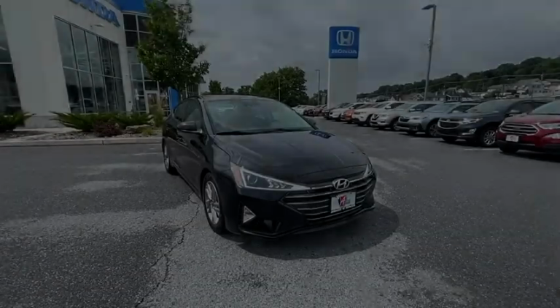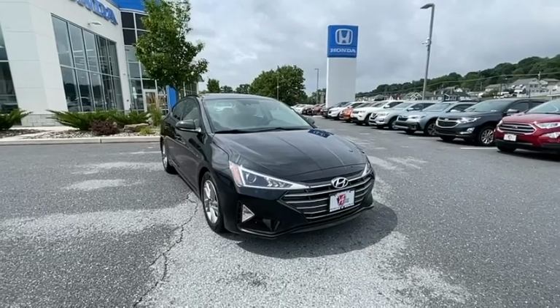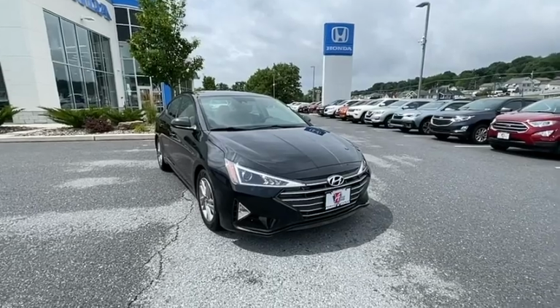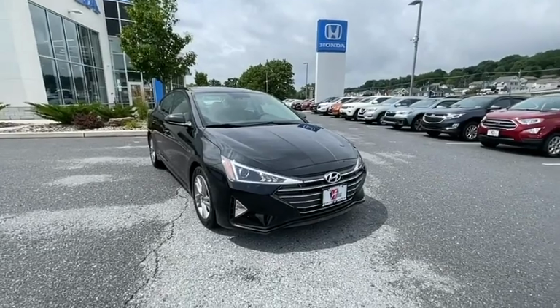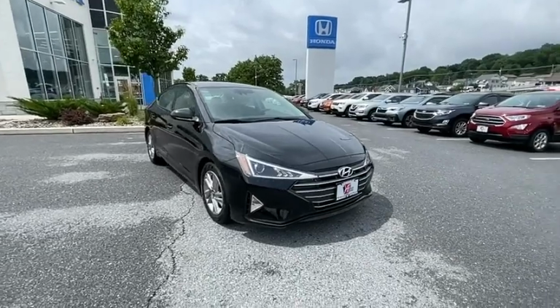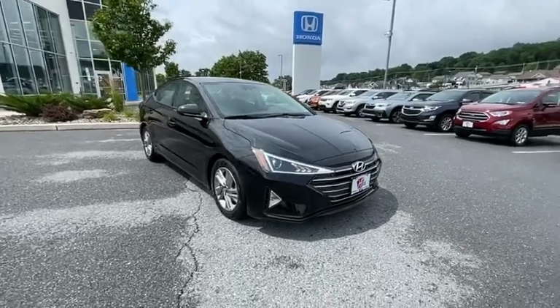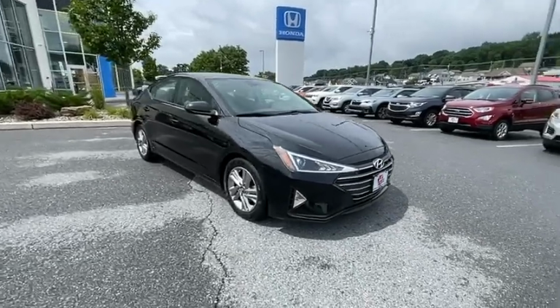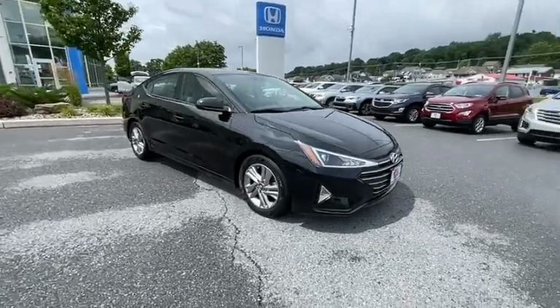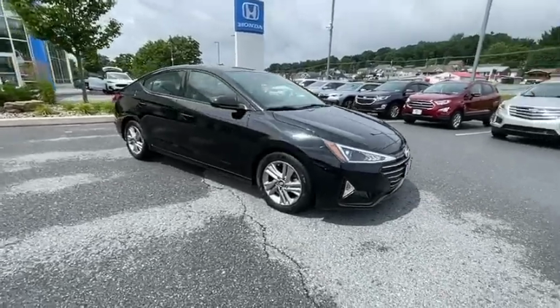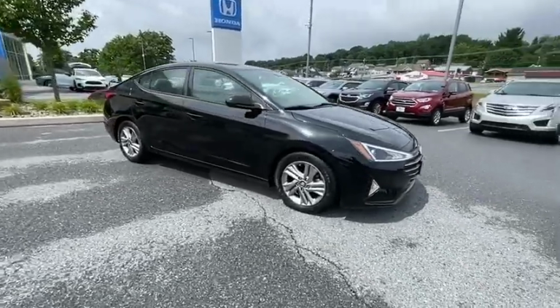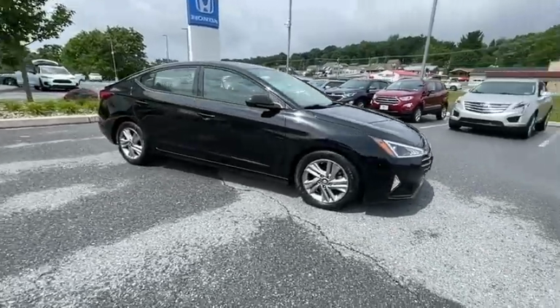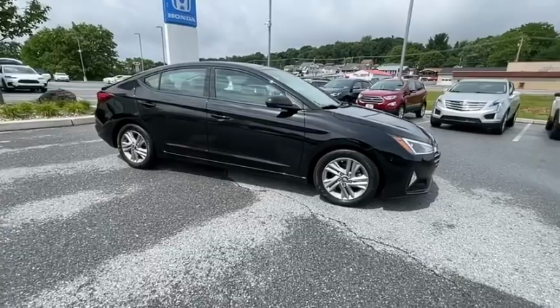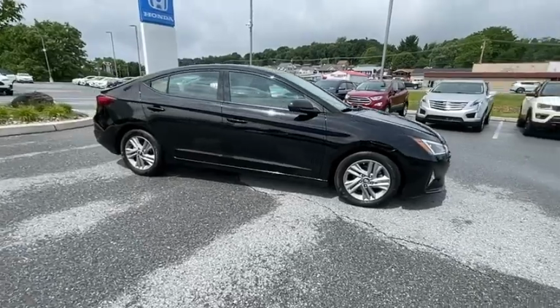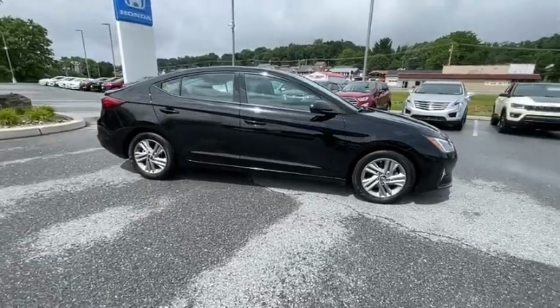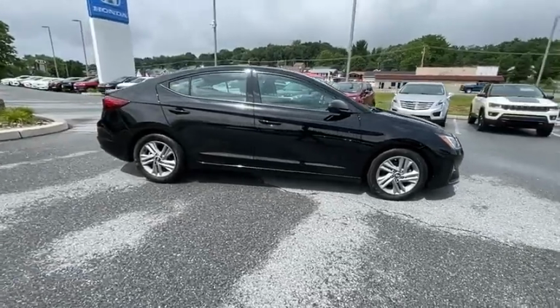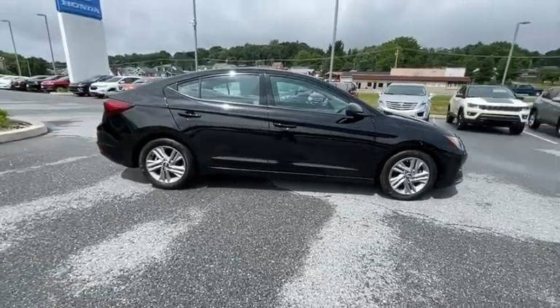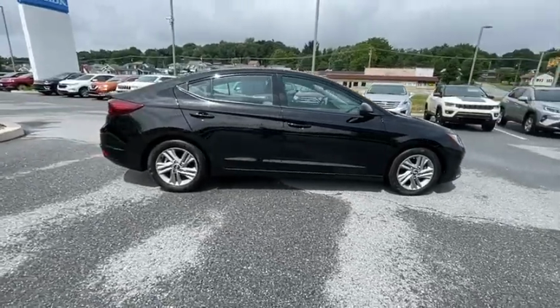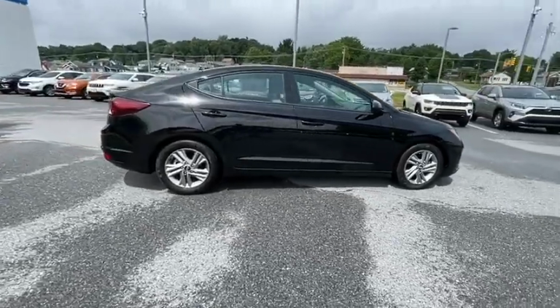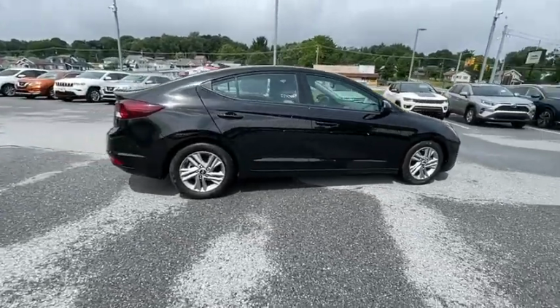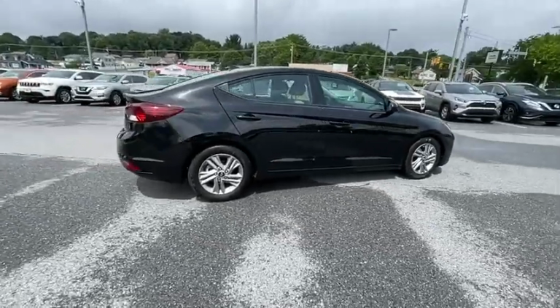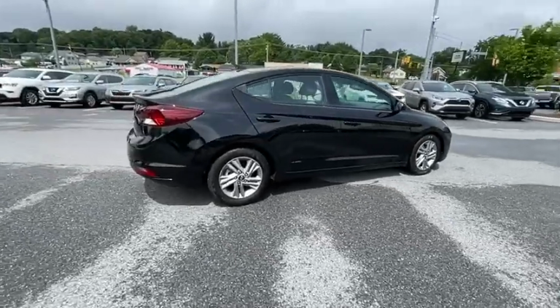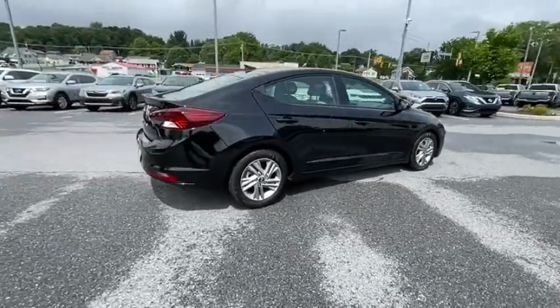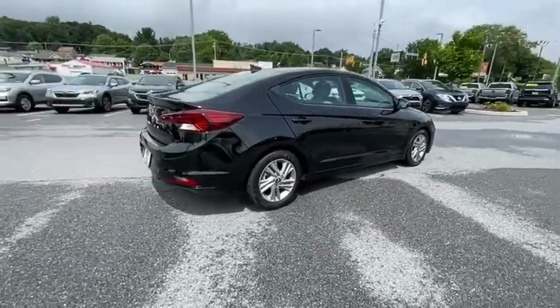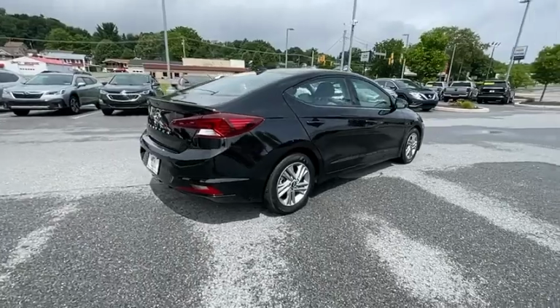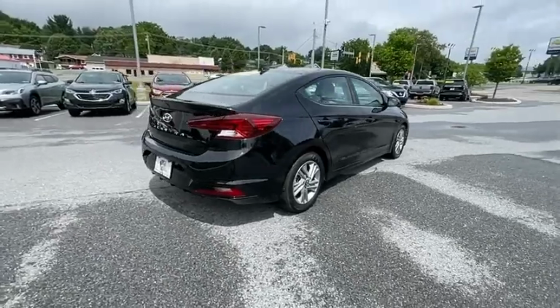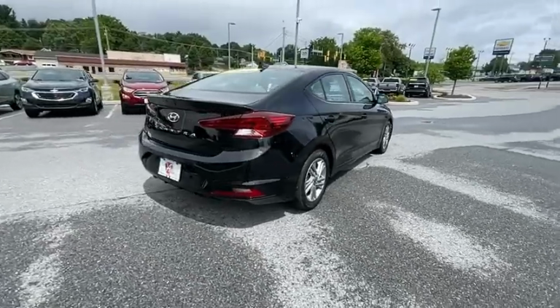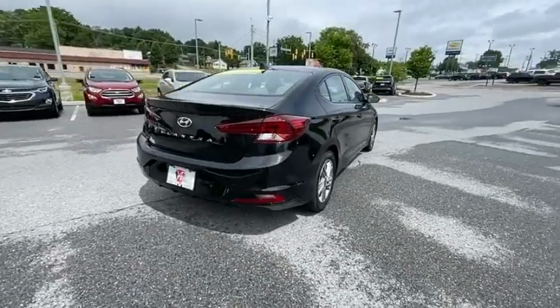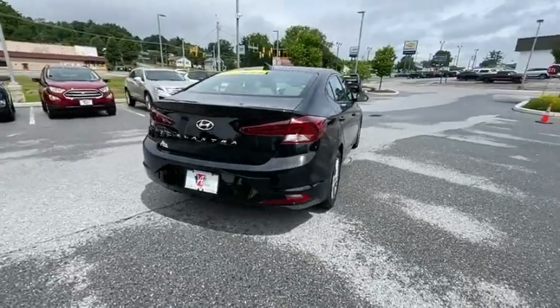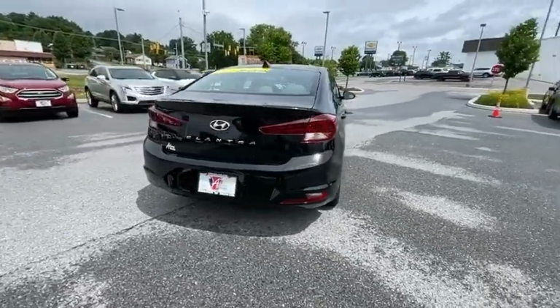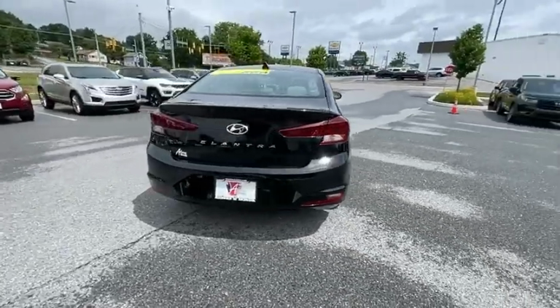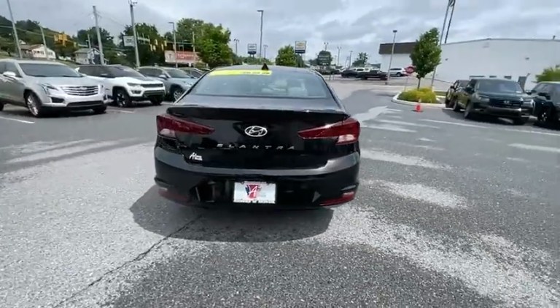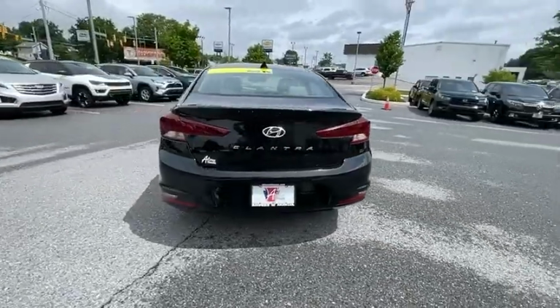Stop by and take a look at the 2019 Hyundai Elantra. The Elantra boasts the most interior room in its class and gets an exceptional 35 MPG. With its luxurious standard features, the Elantra is an easy choice.